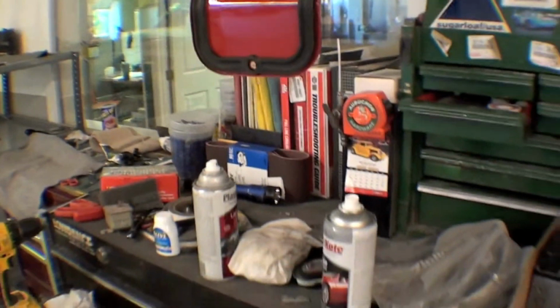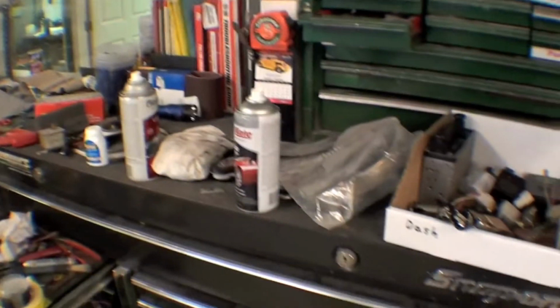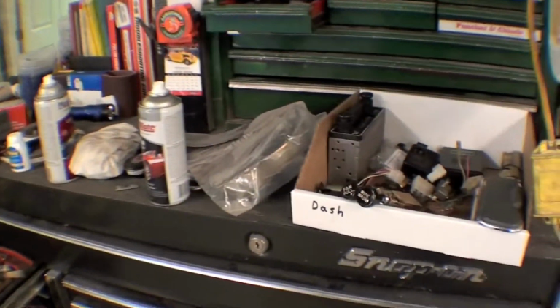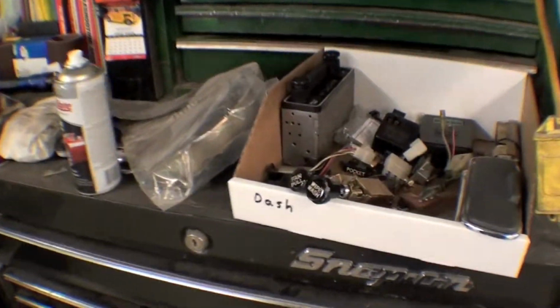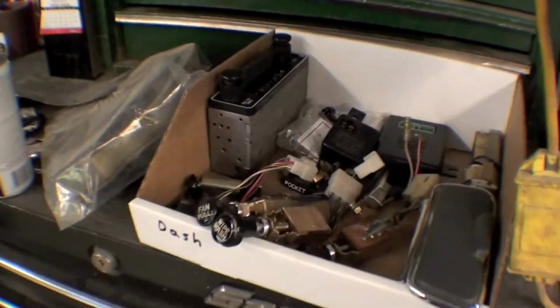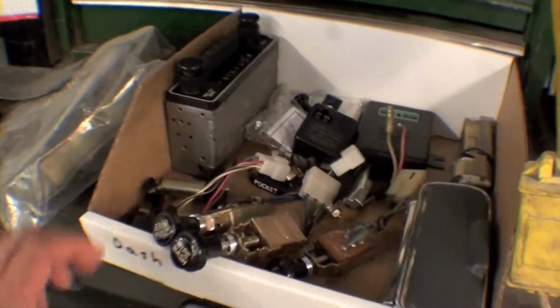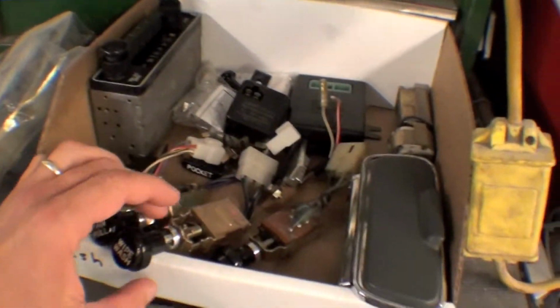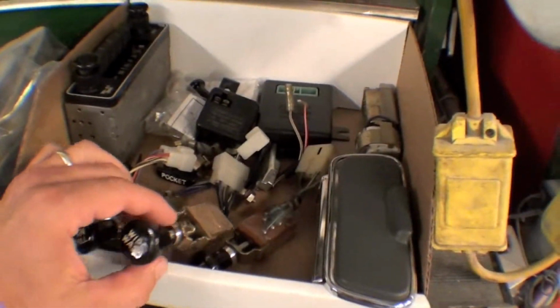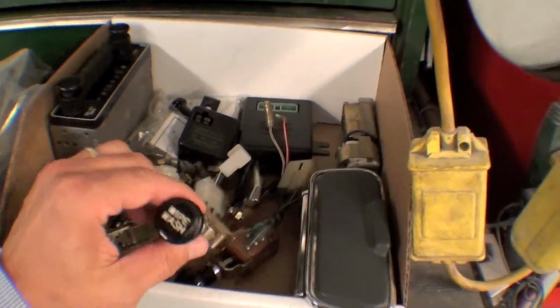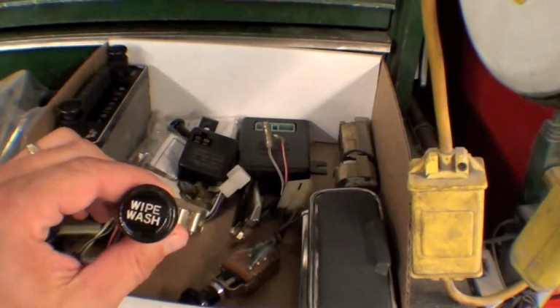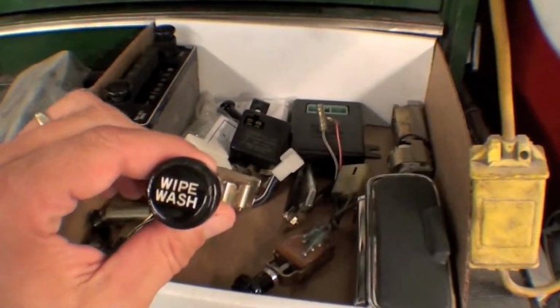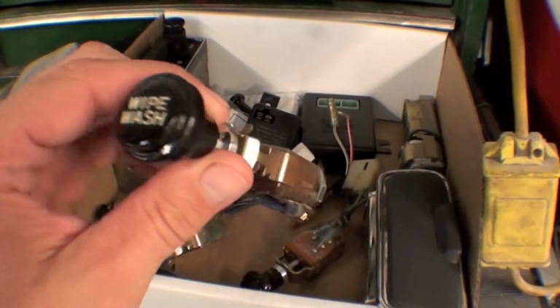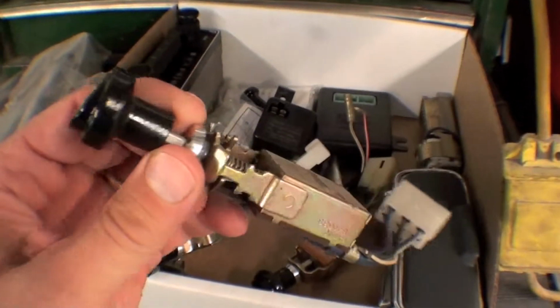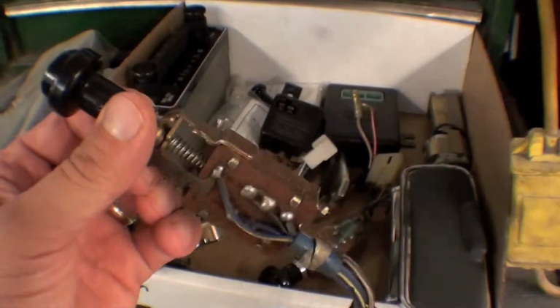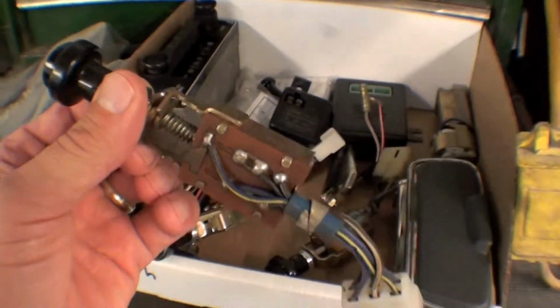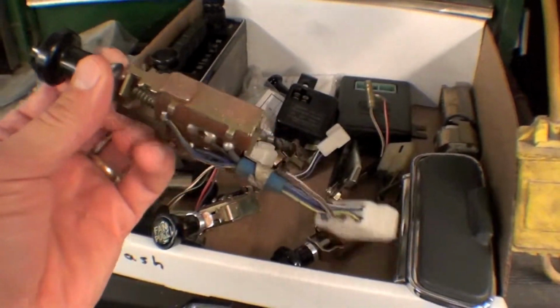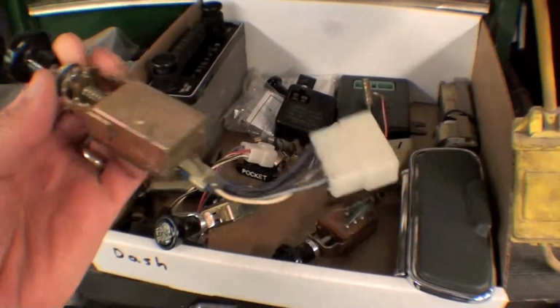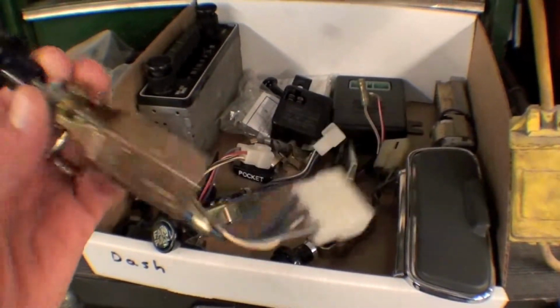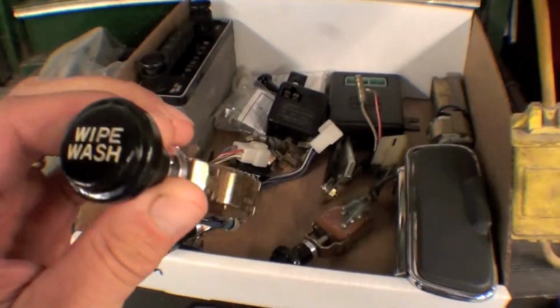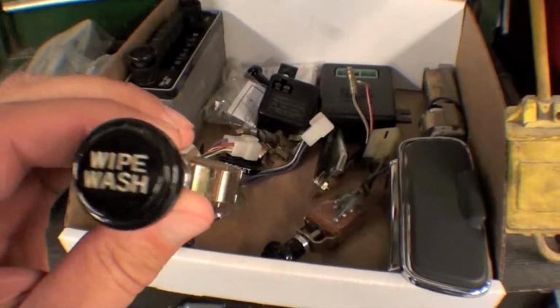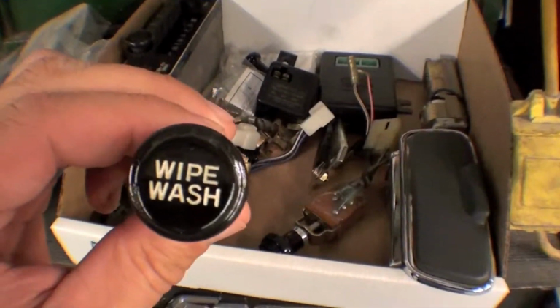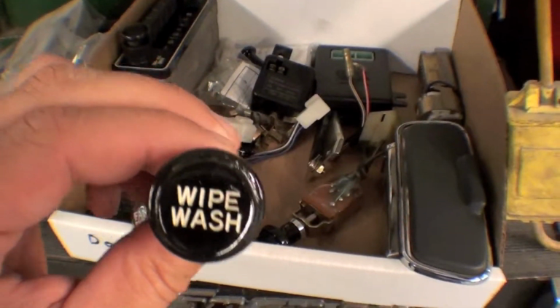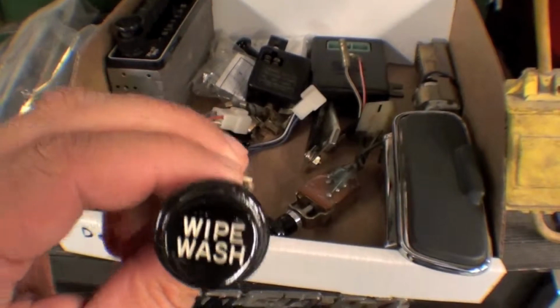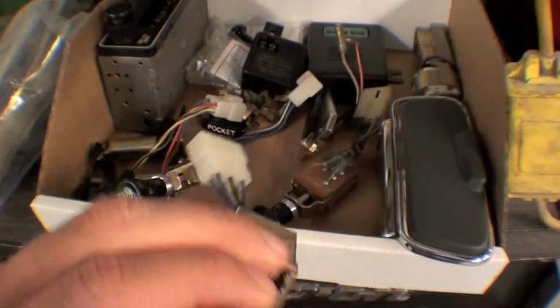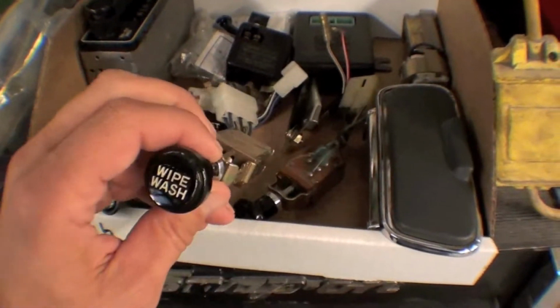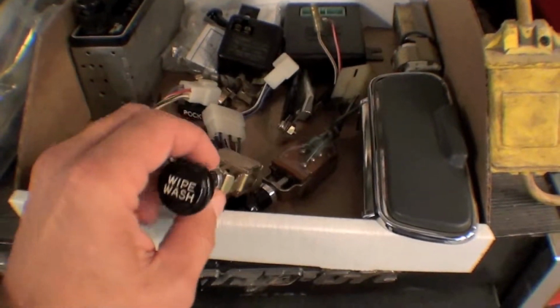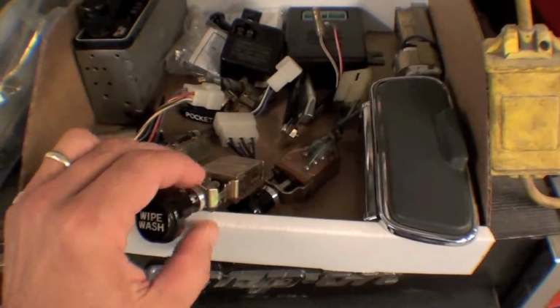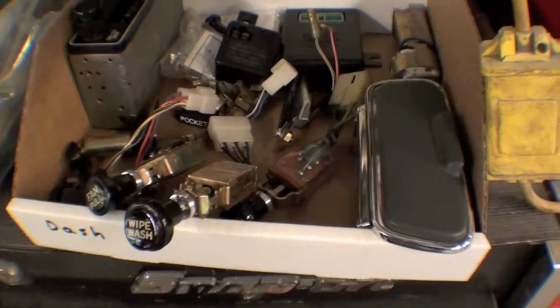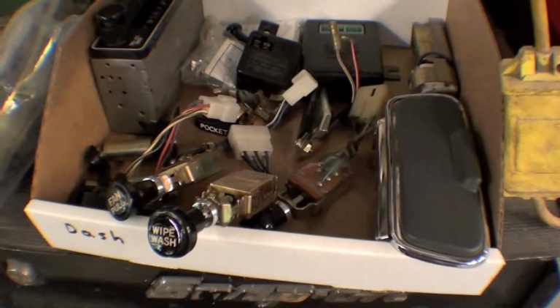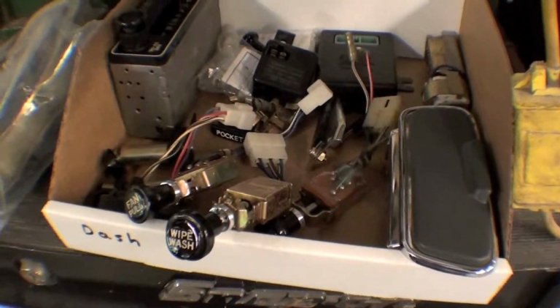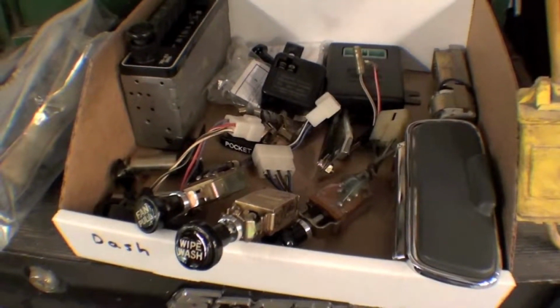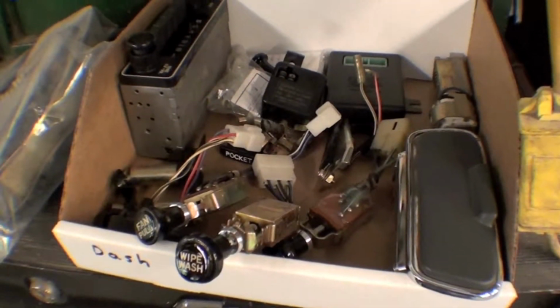We're also taking out parts of things that we've already restored, and that would be things like the pulls. Hank's done a very nice job of cleaning these all up and refurbishing the actual face. A lot of these items are no longer available from Toyota at all.